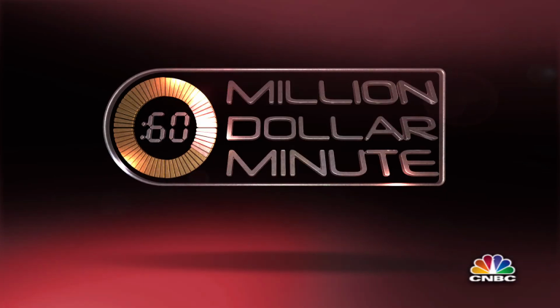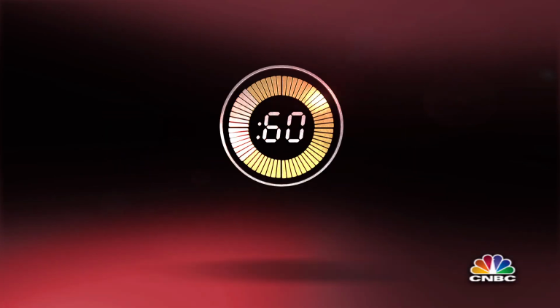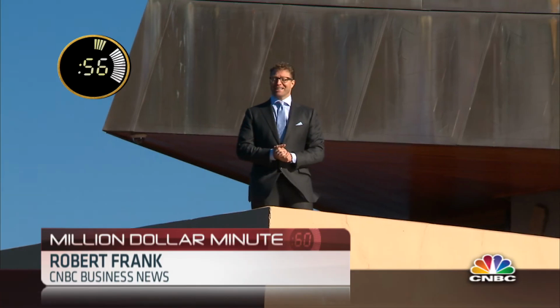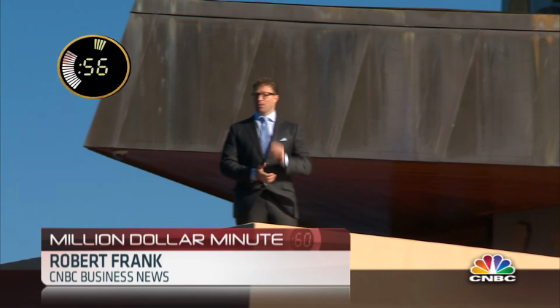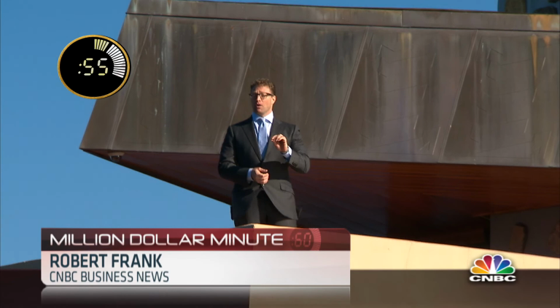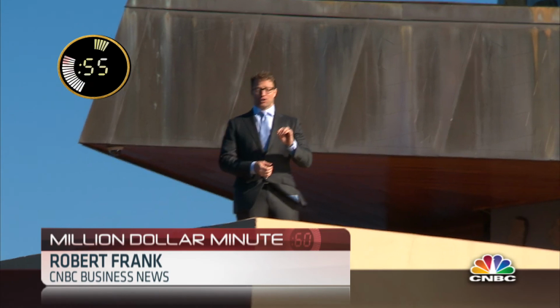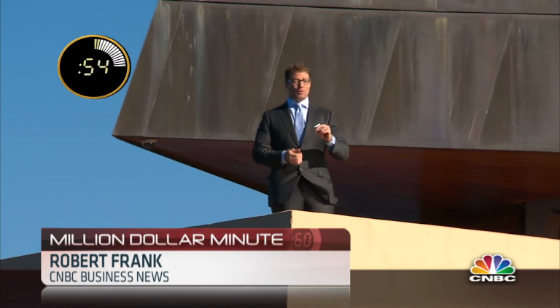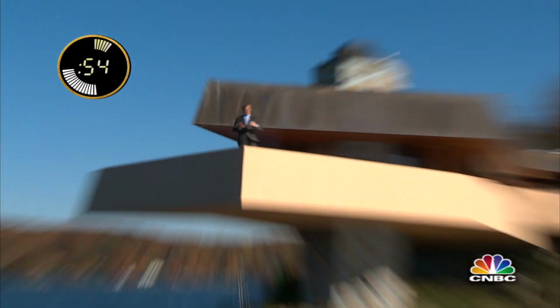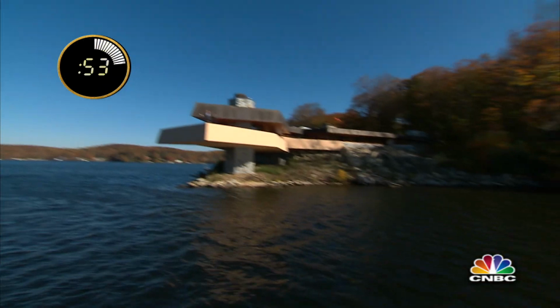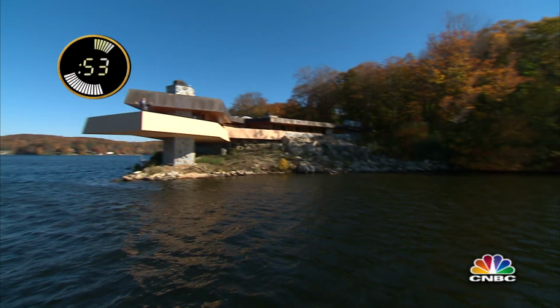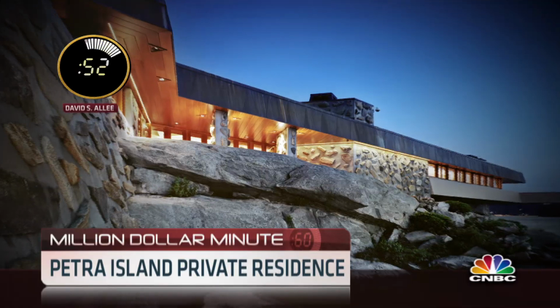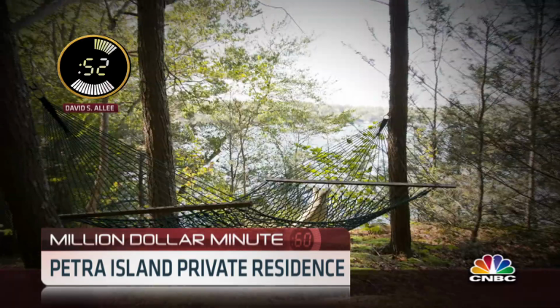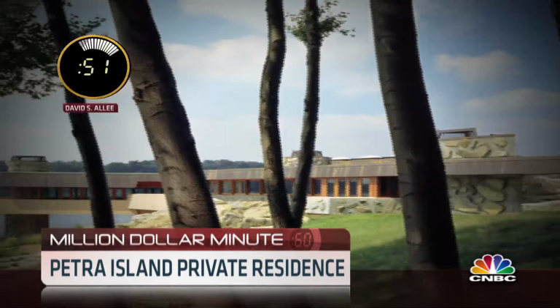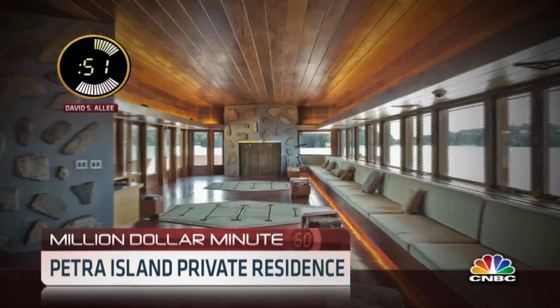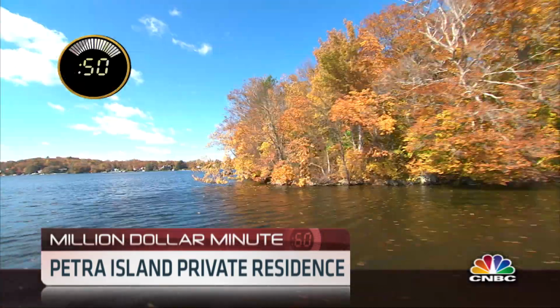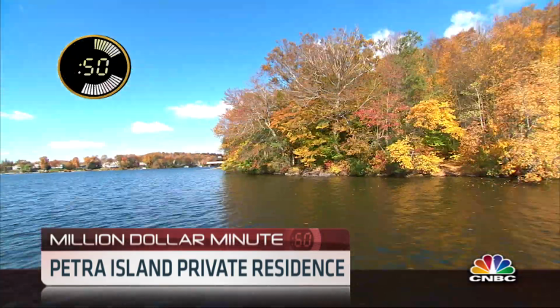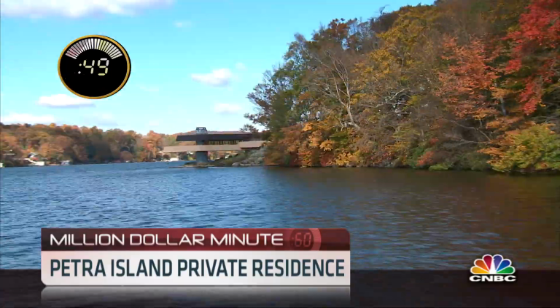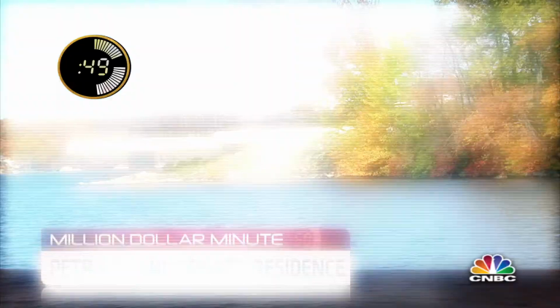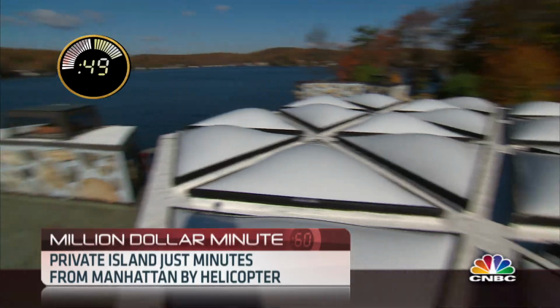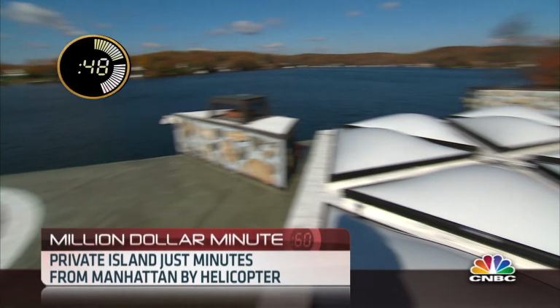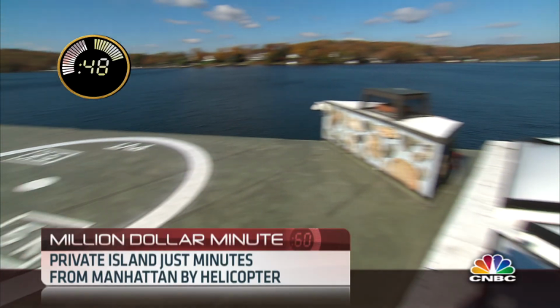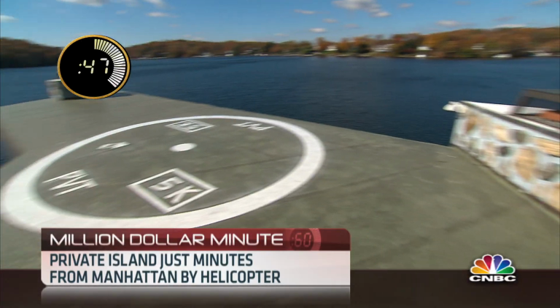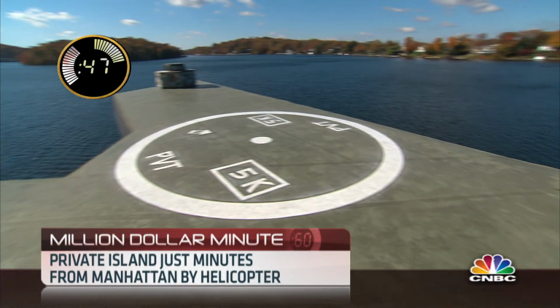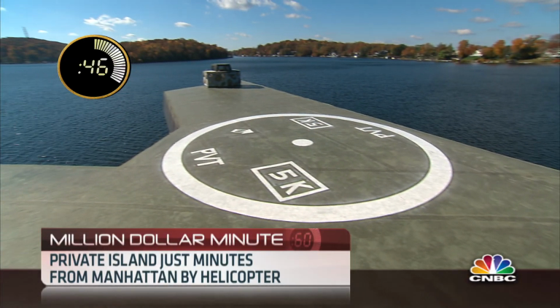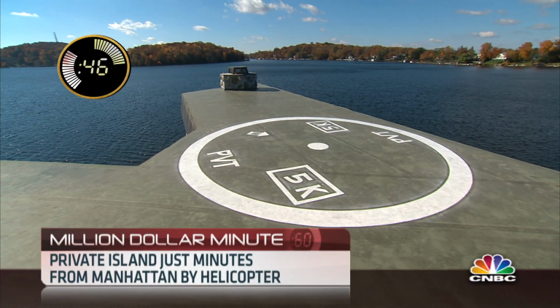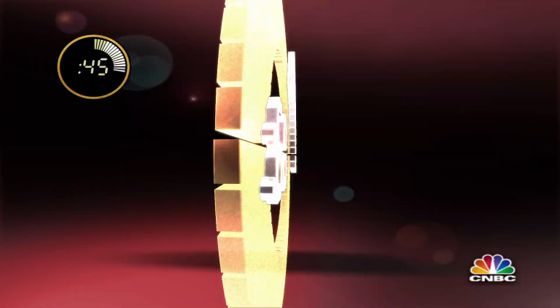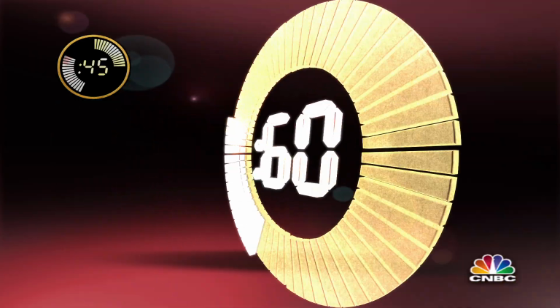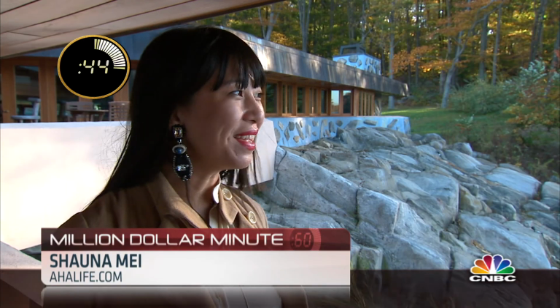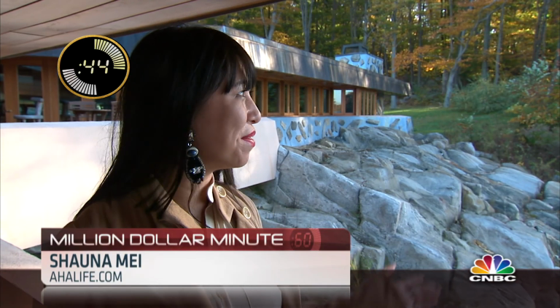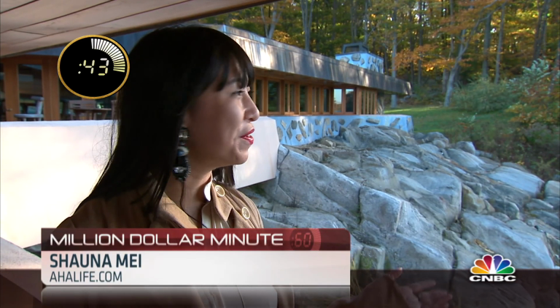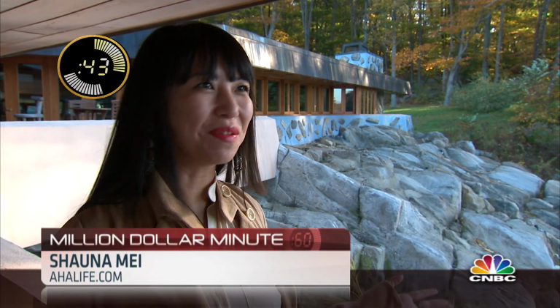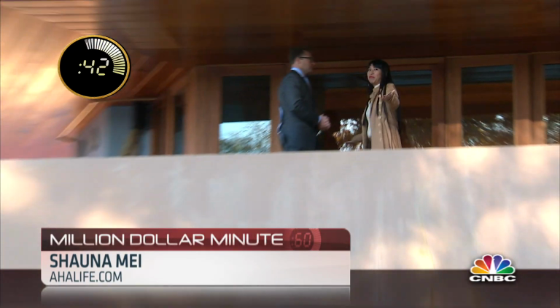Looking for a weekend getaway? Well, how about your own private island? This secluded hideaway with its own private helipad is just 15 minutes by helicopter from Manhattan. We're standing here on a beautiful island called Petra Island.